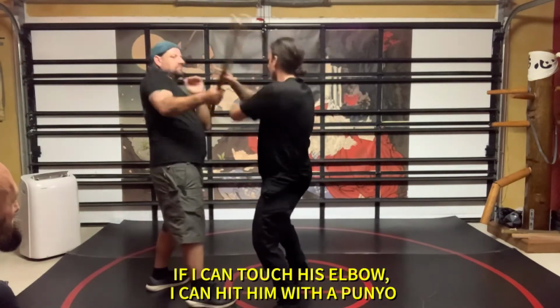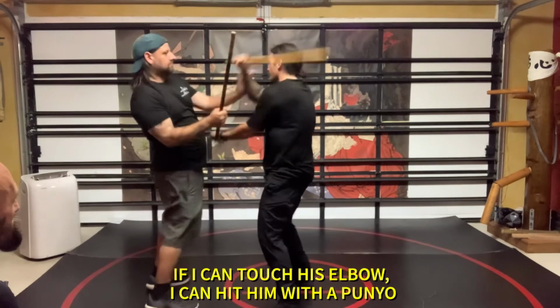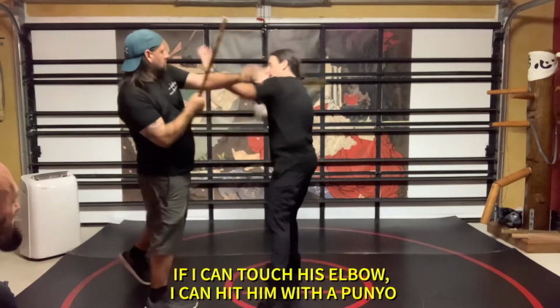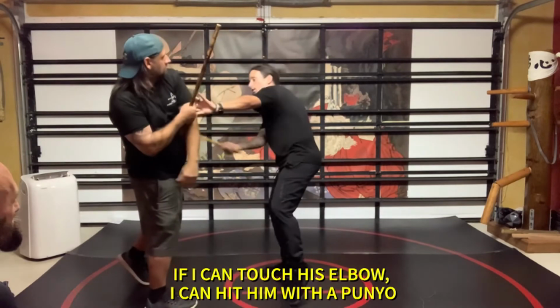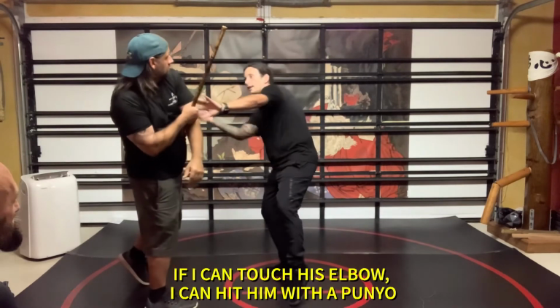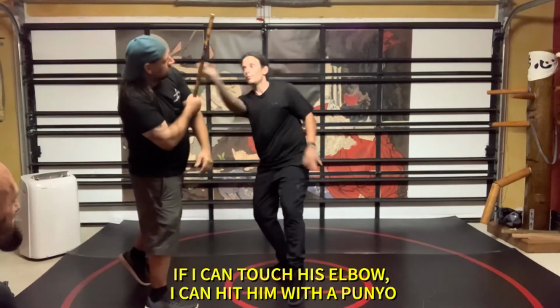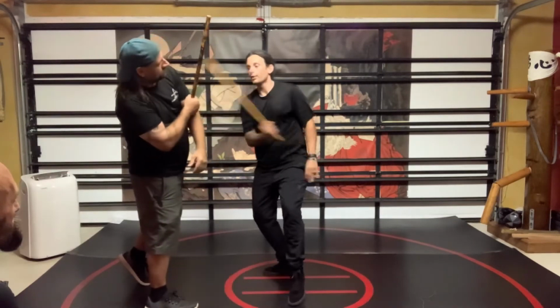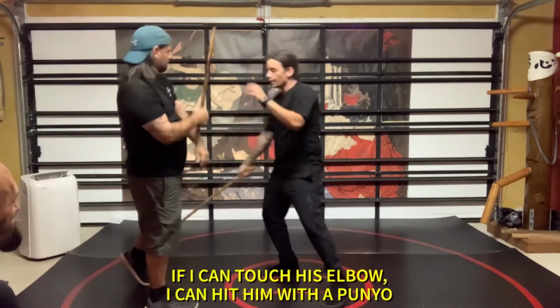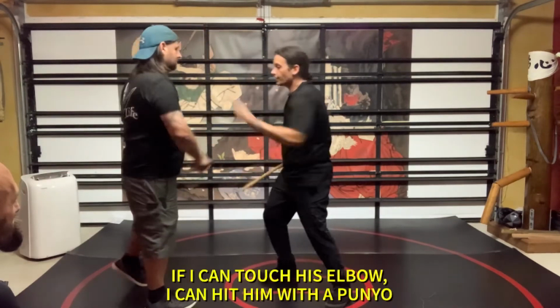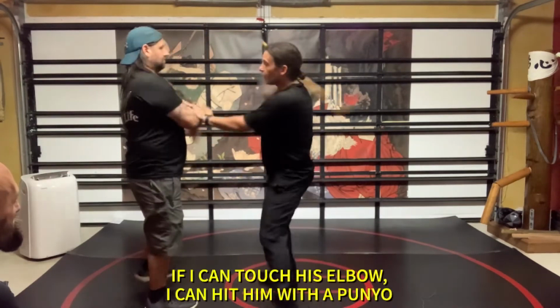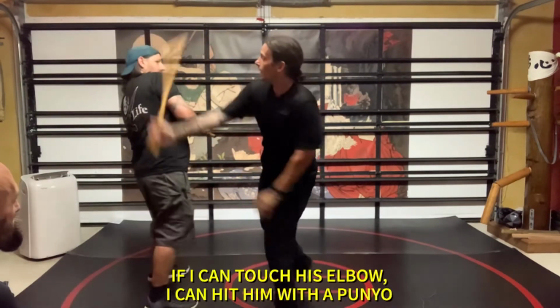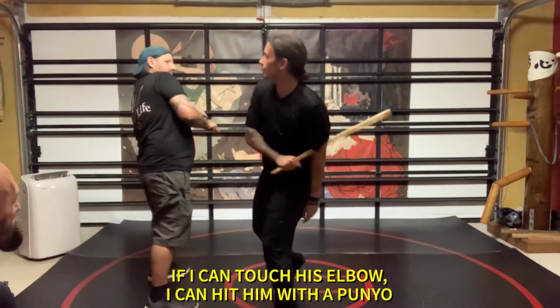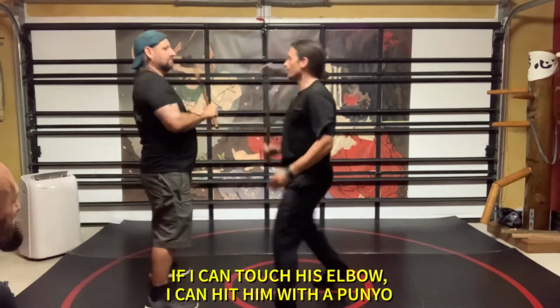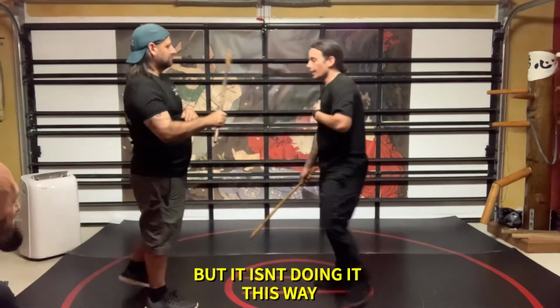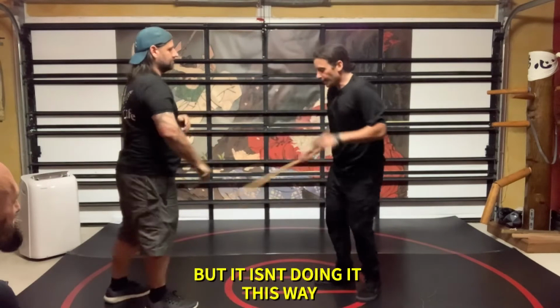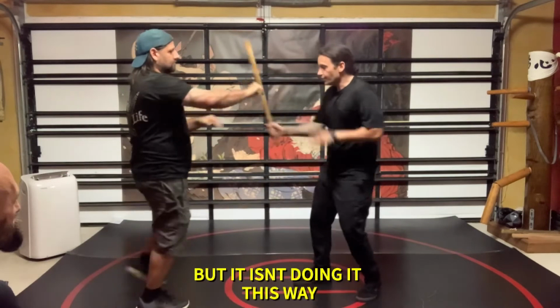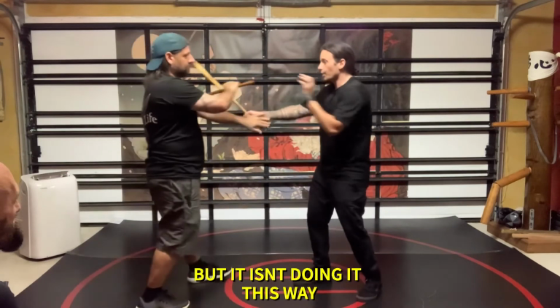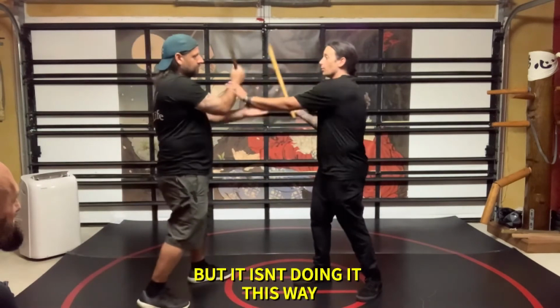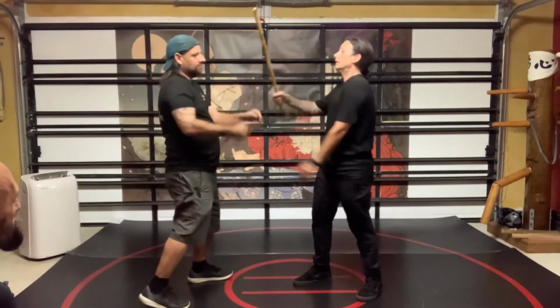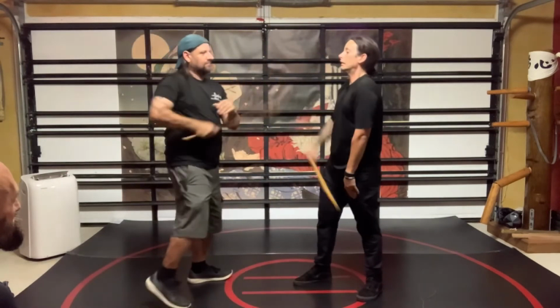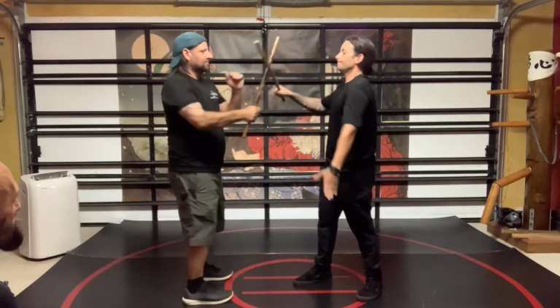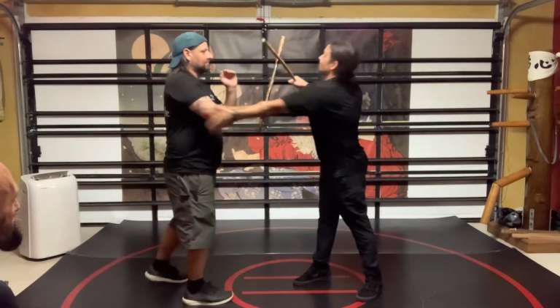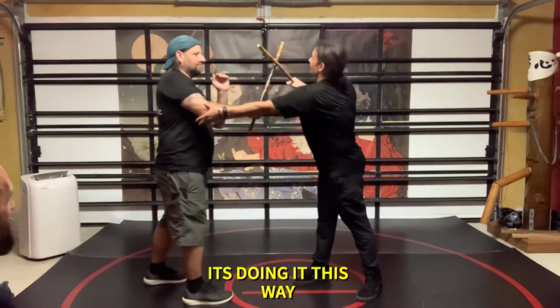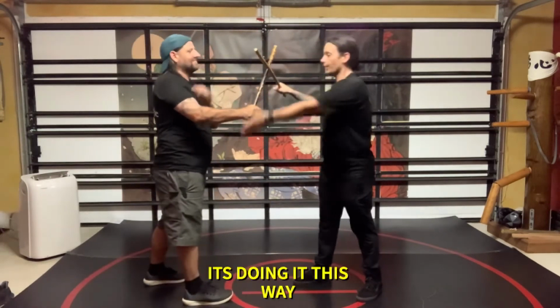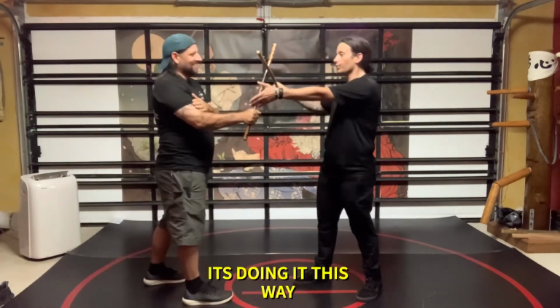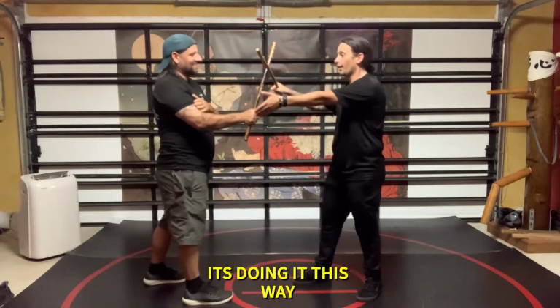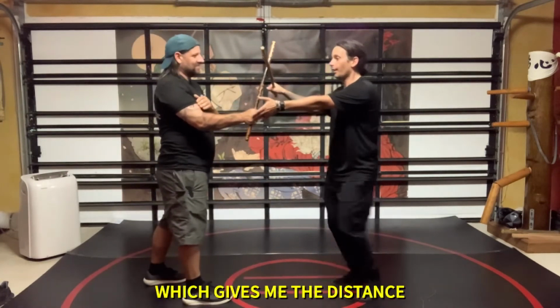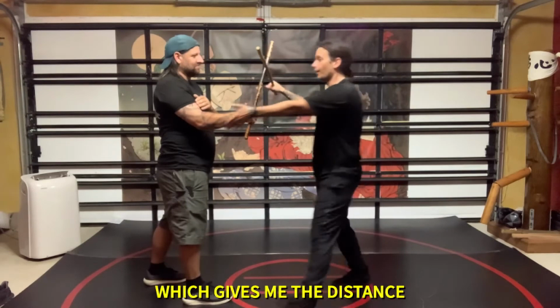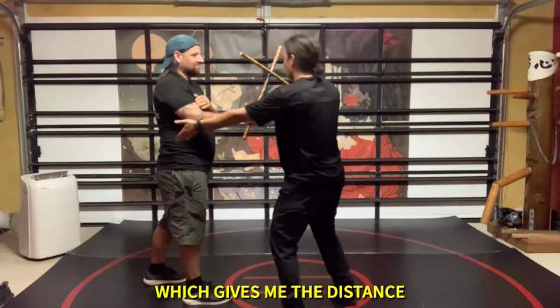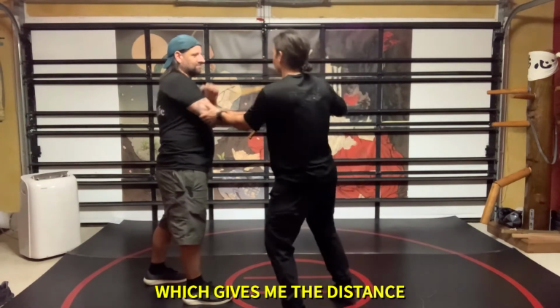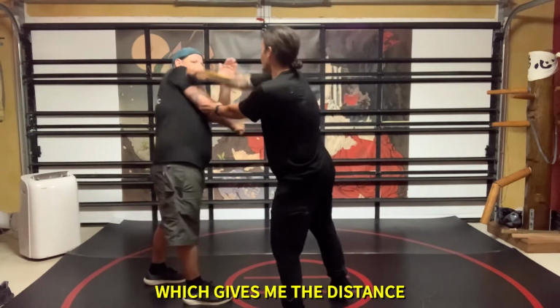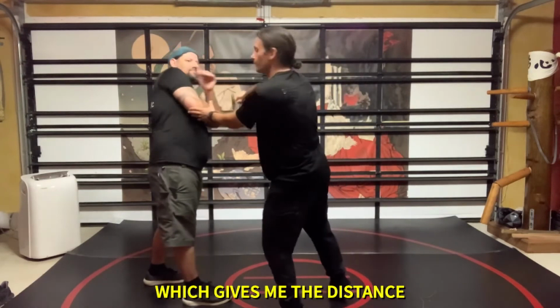If I can touch his elbow, I can get it with a pumil. But it isn't doing it this way — it's doing it this way. Which gives me distance.